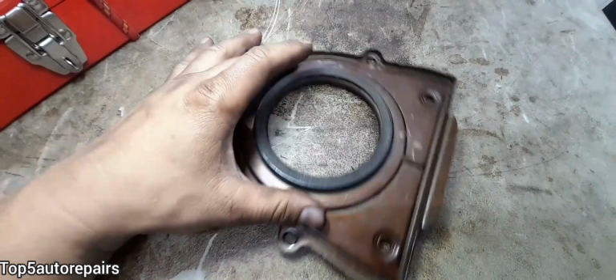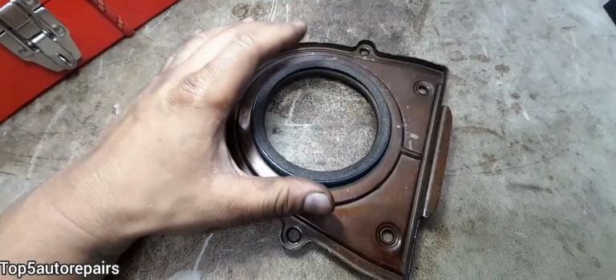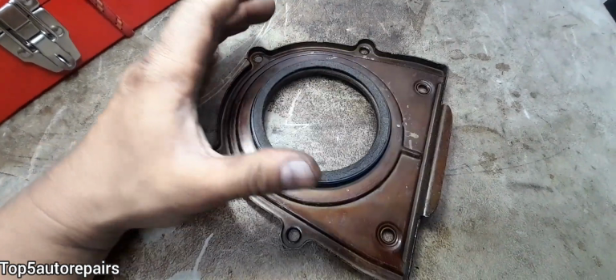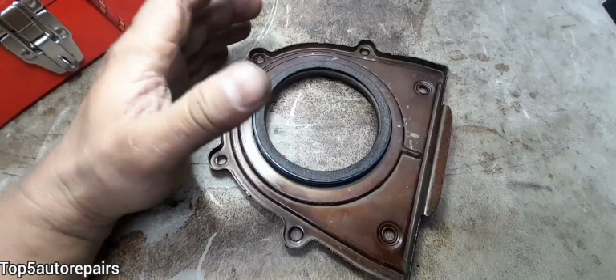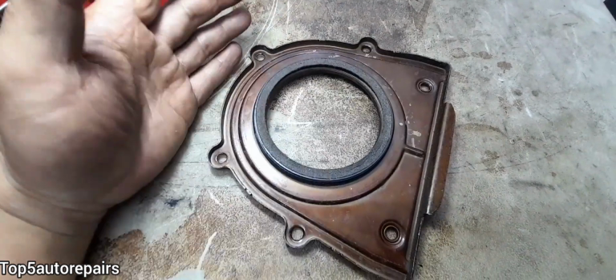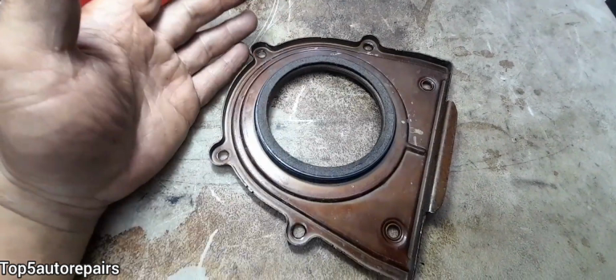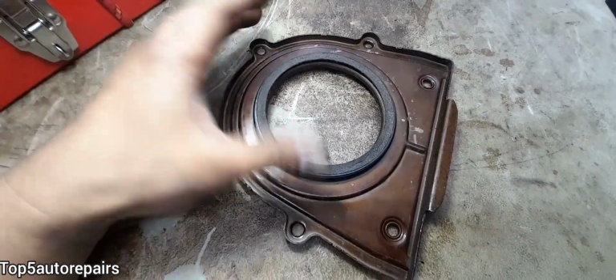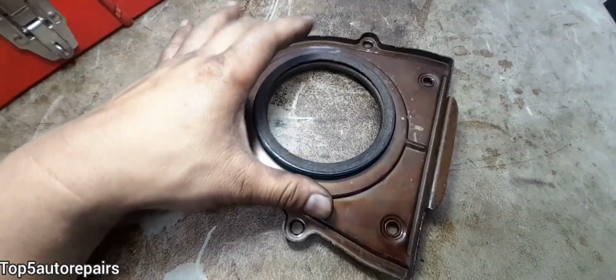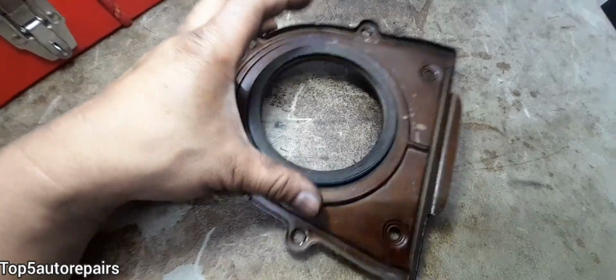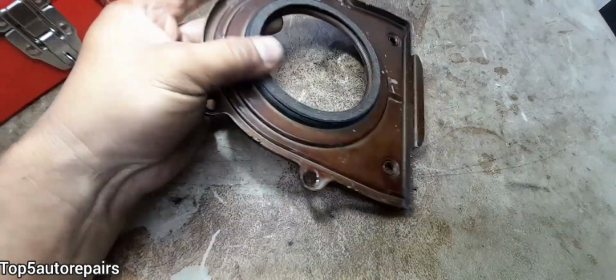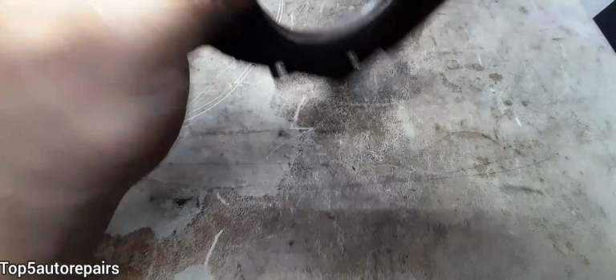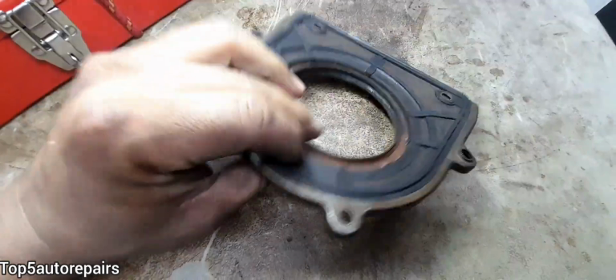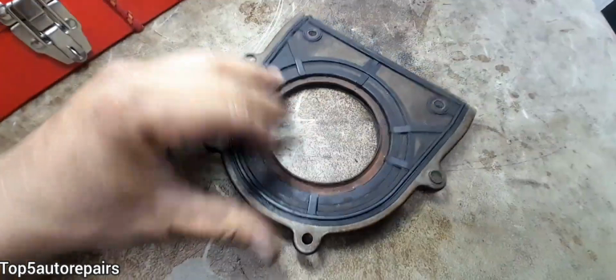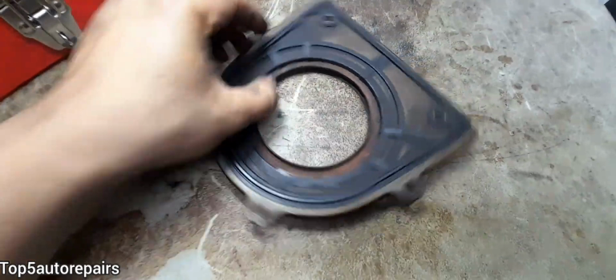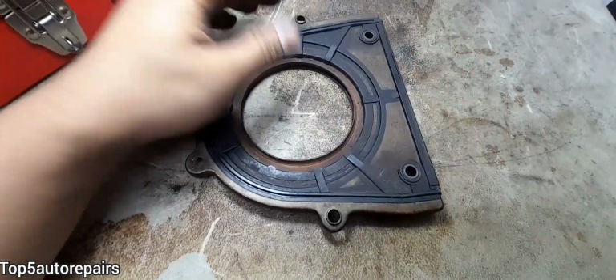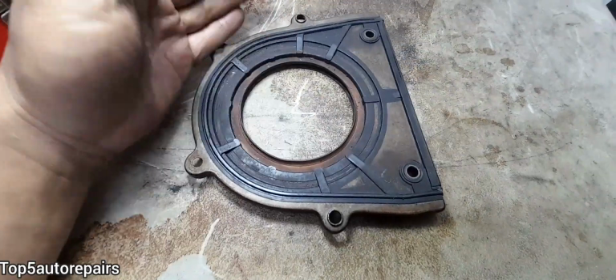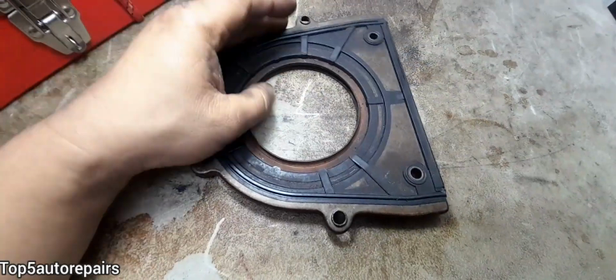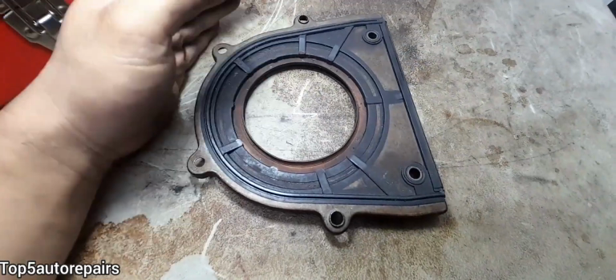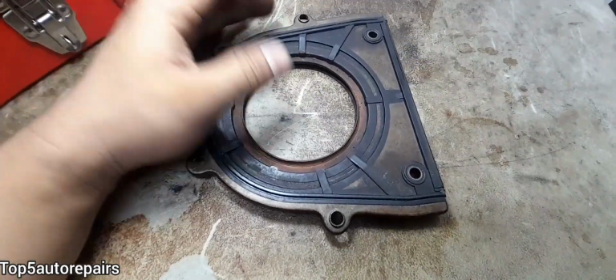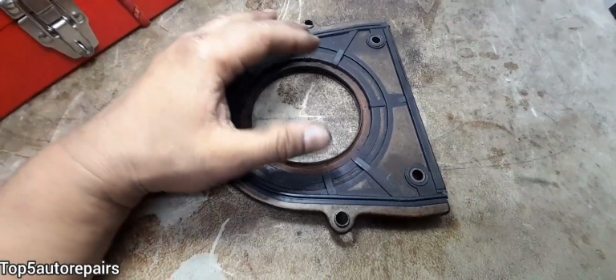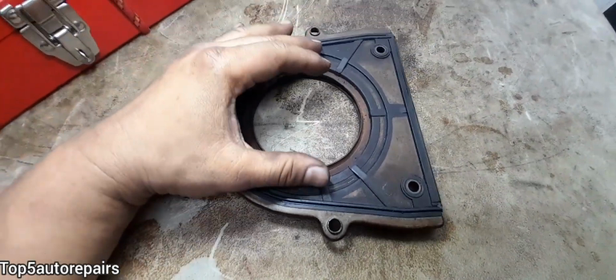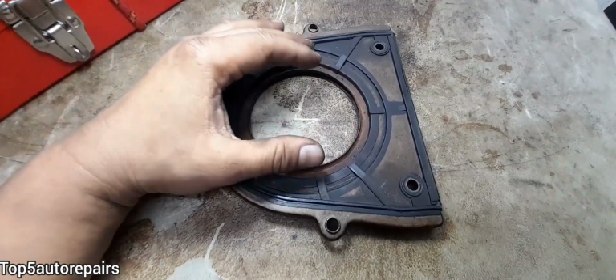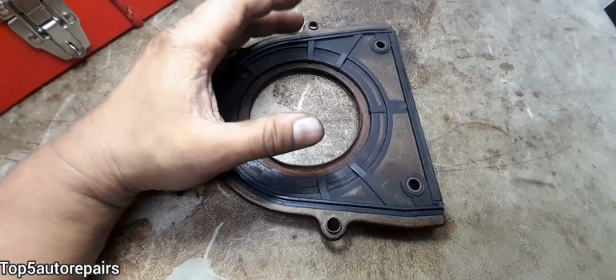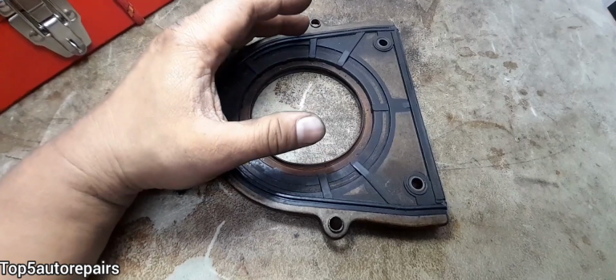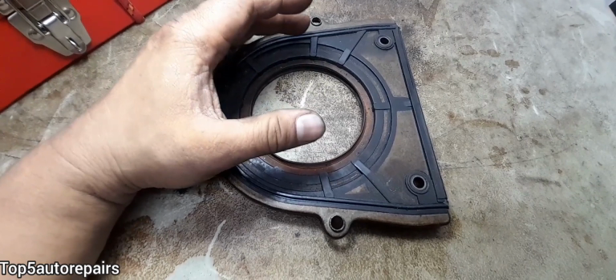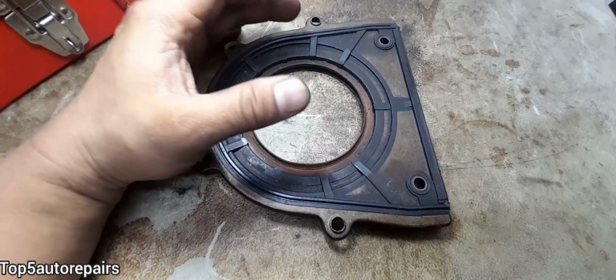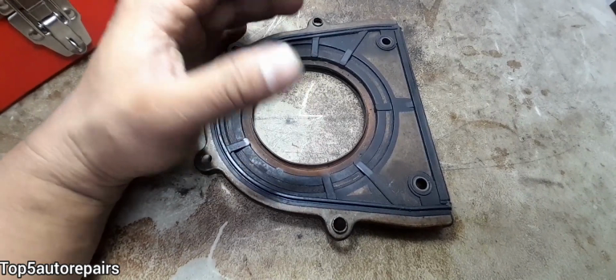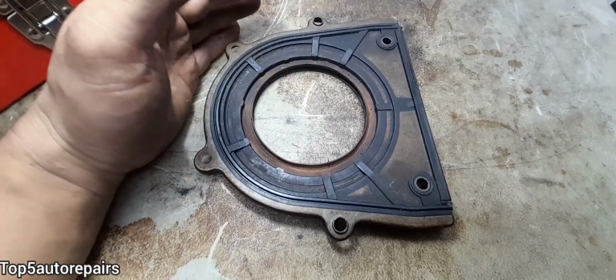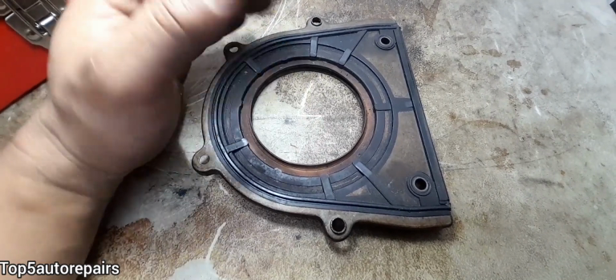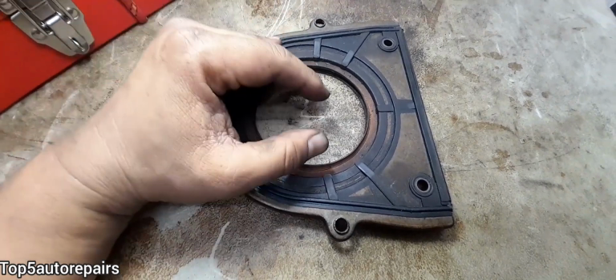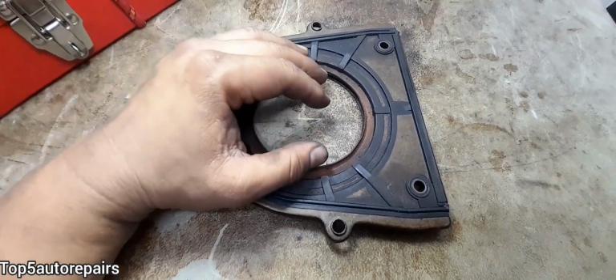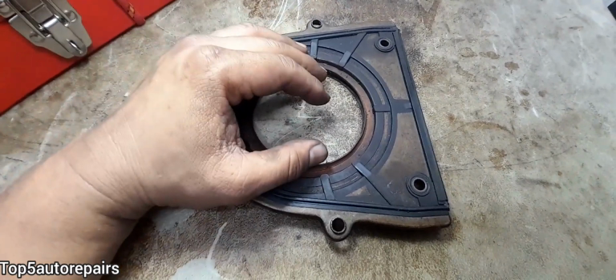However, there is no good way to check for a bad rear main seal because there's no way you can visually inspect it. The only way to check your rear main seal is to either remove the engine or the transmission.